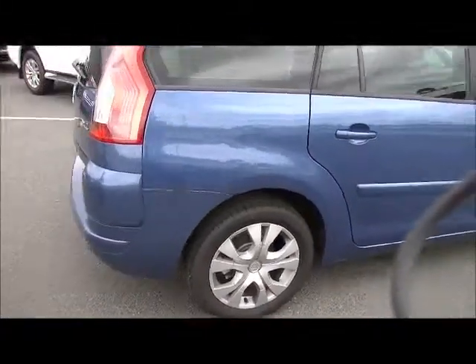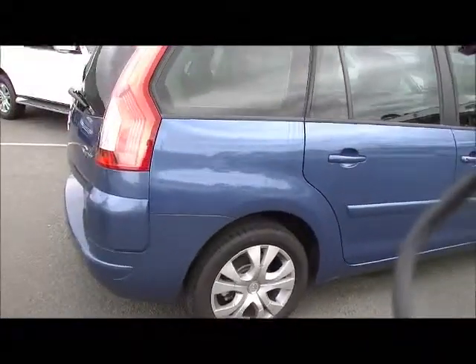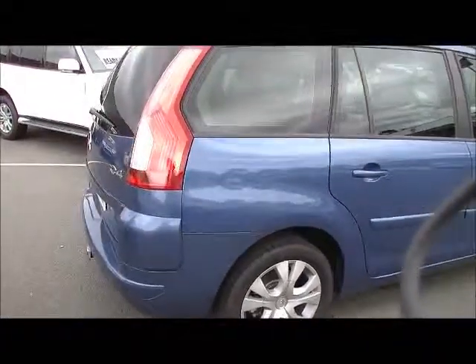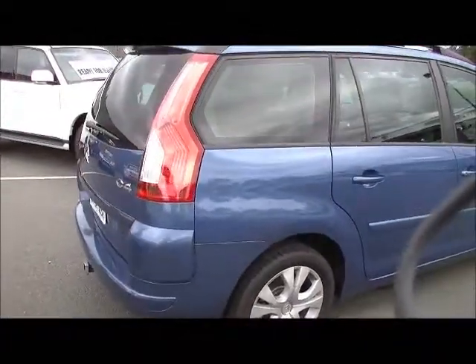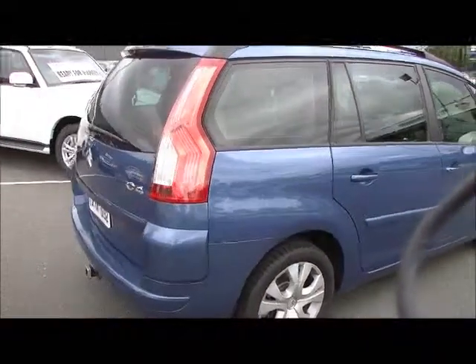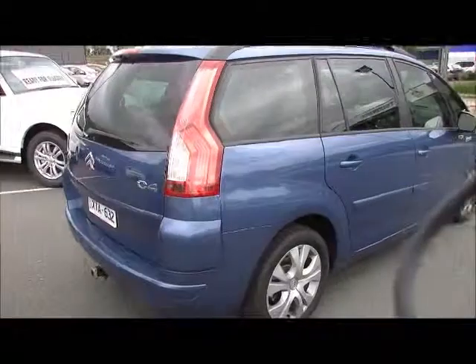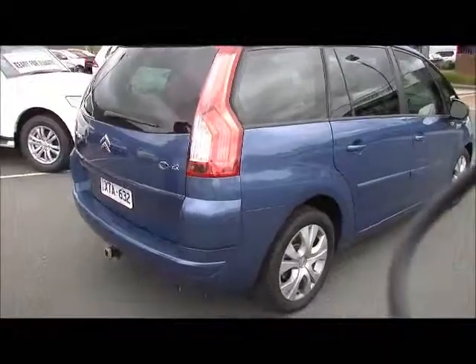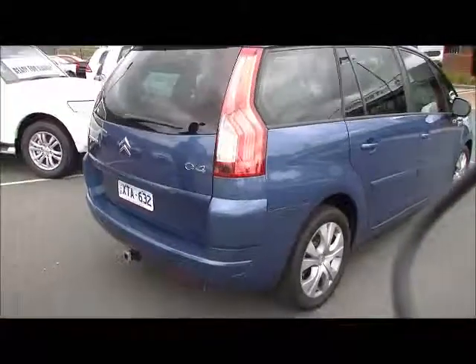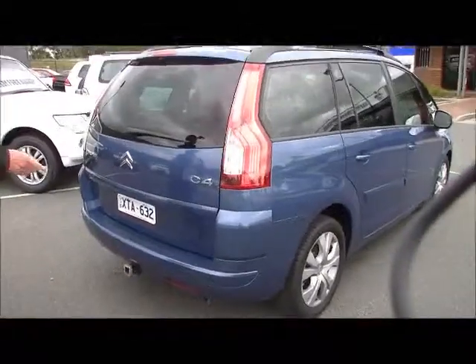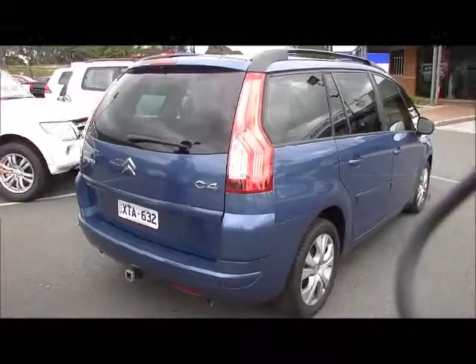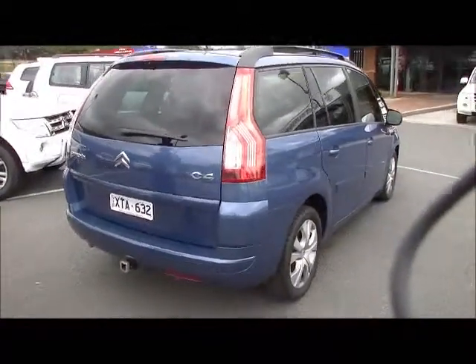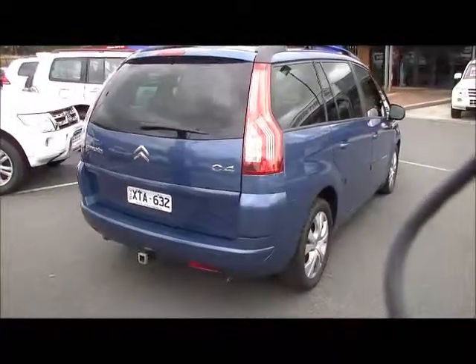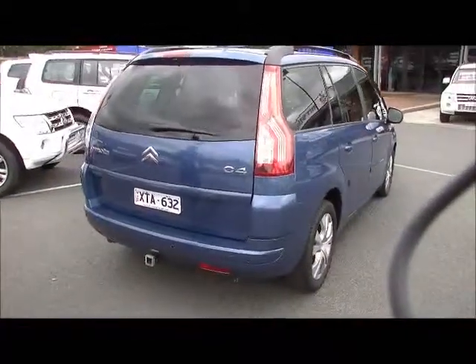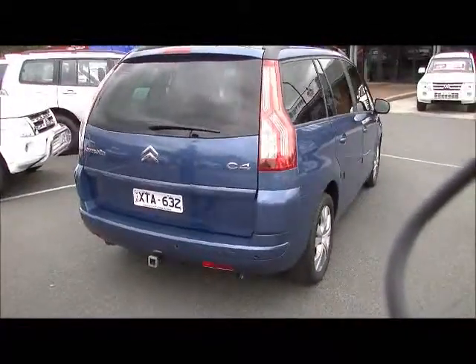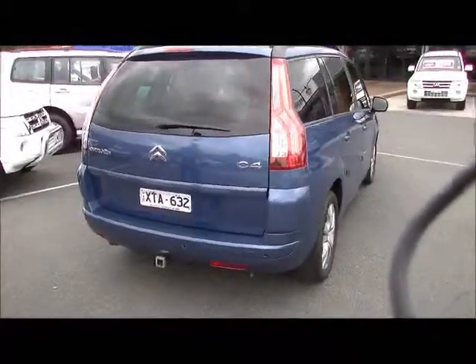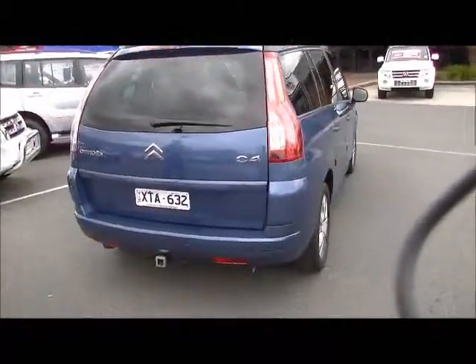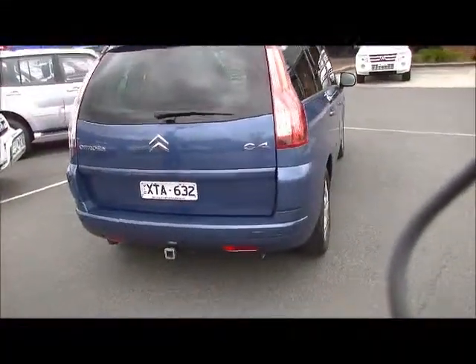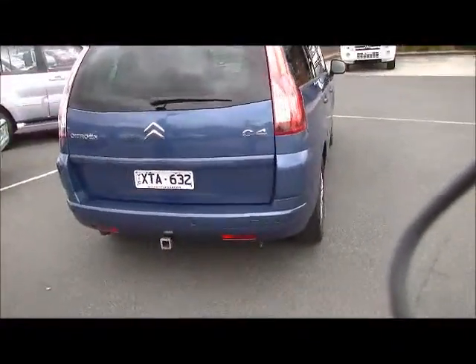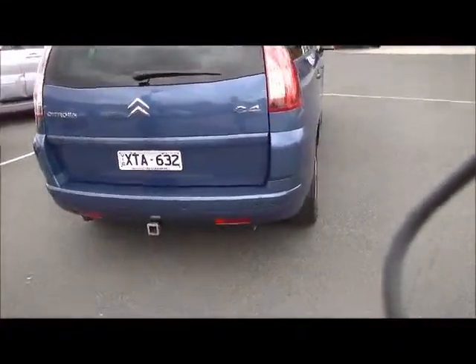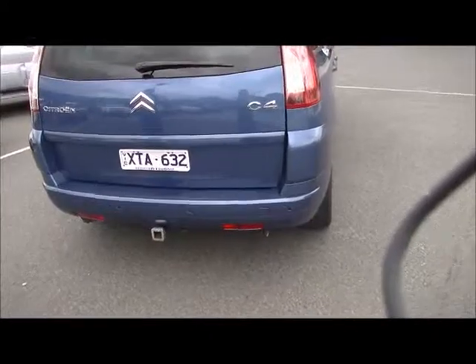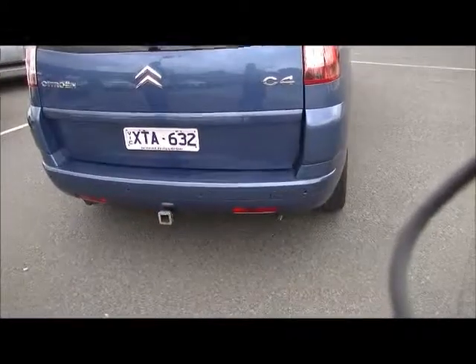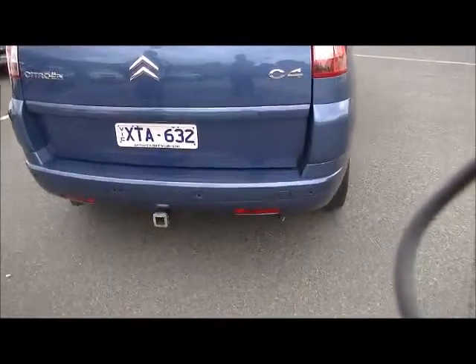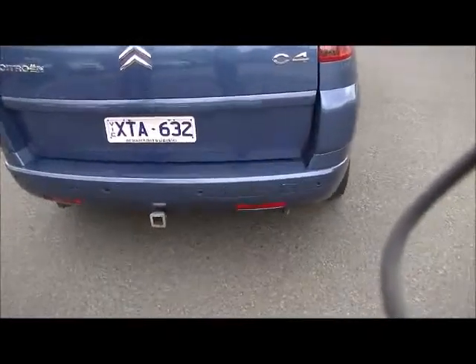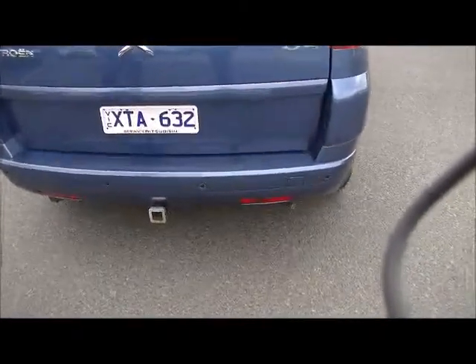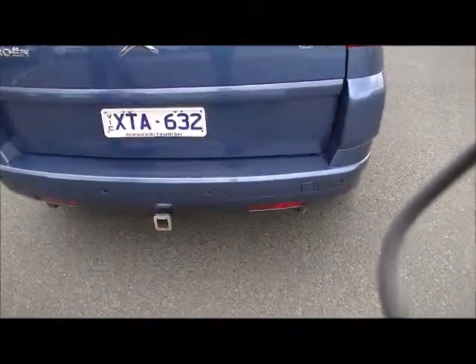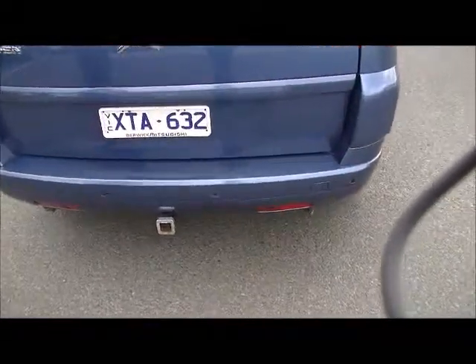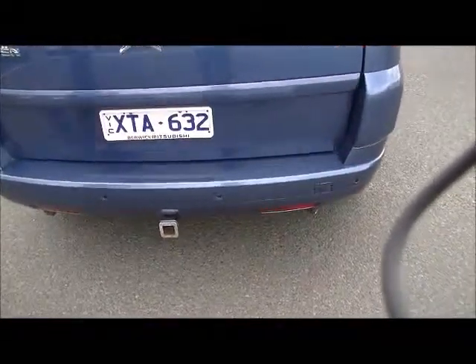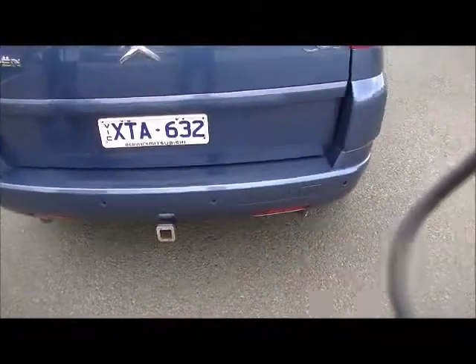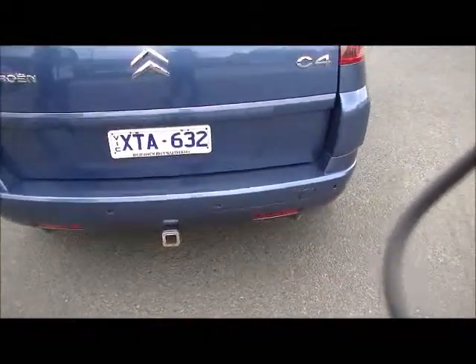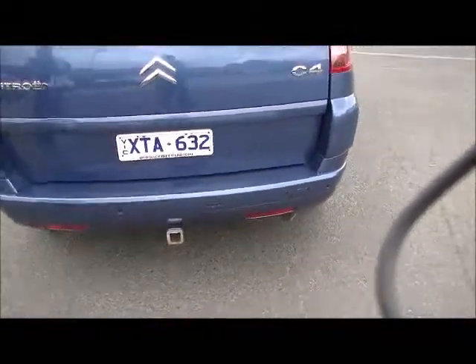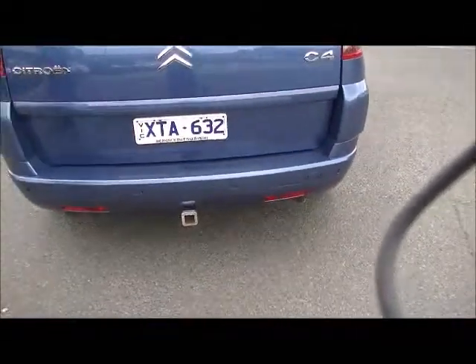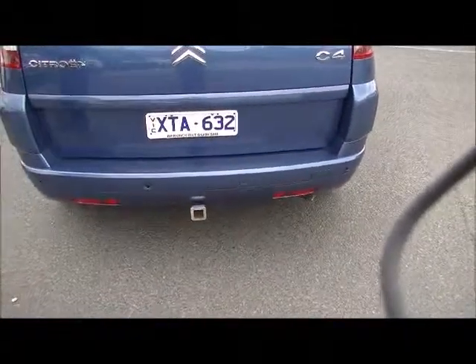Moving around to the tailgate of the car, you will notice this vehicle has been fitted with reverse sensors. Obviously the previous owner was quite safety conscious for the family. There is also the facility for a tow bar.